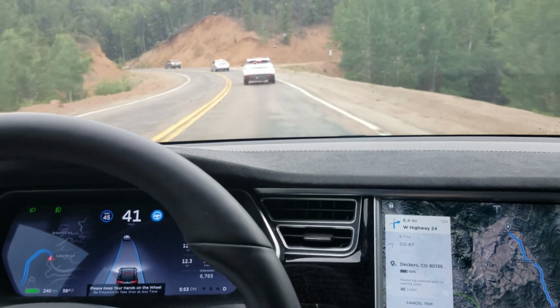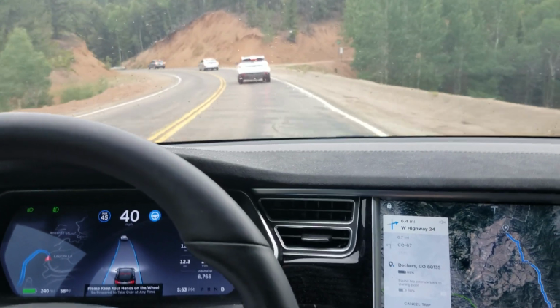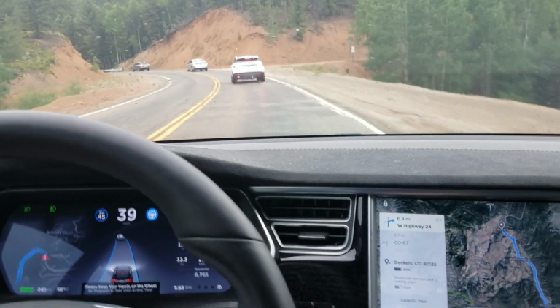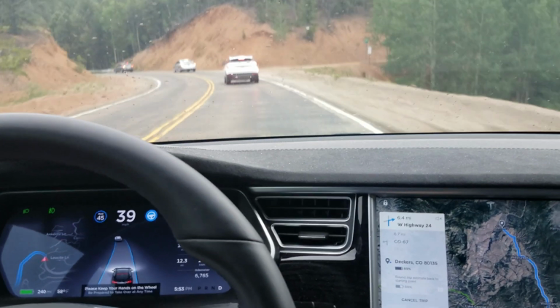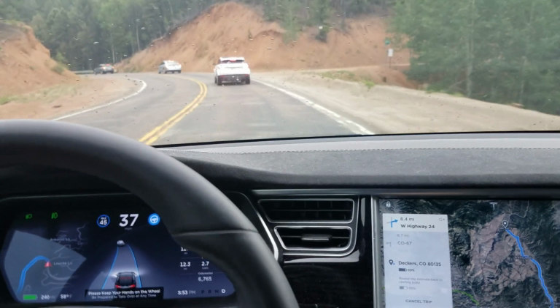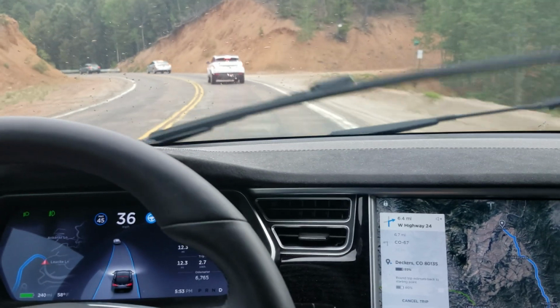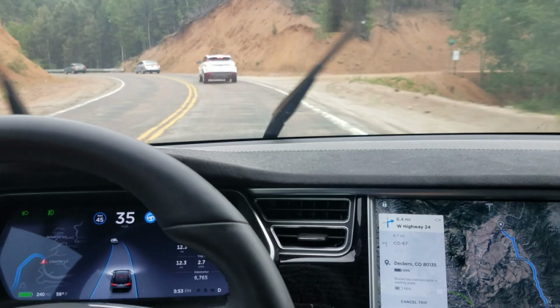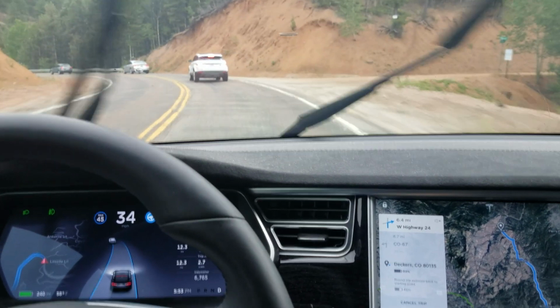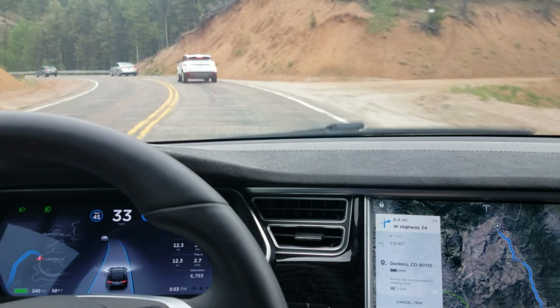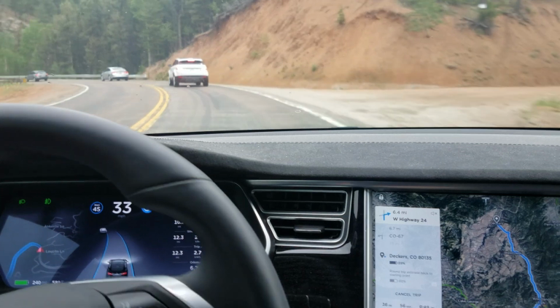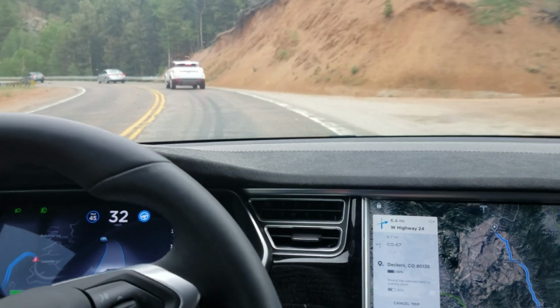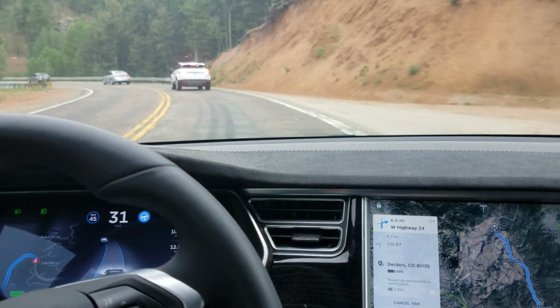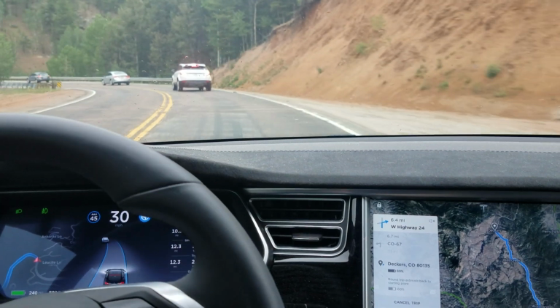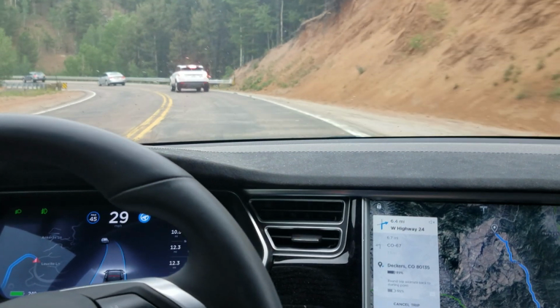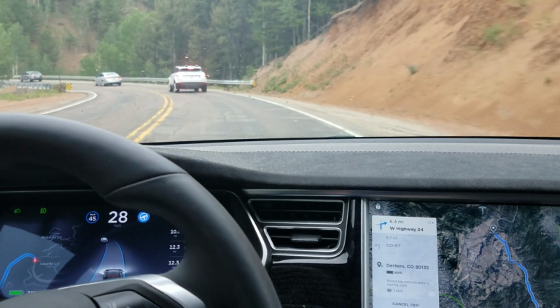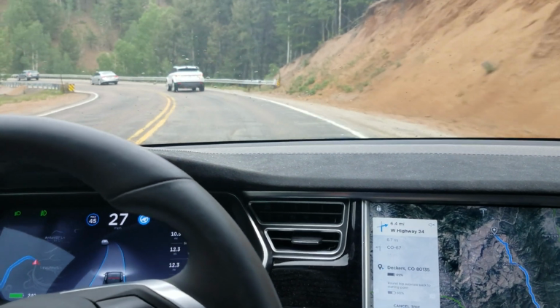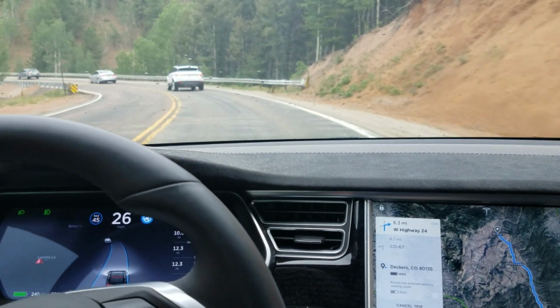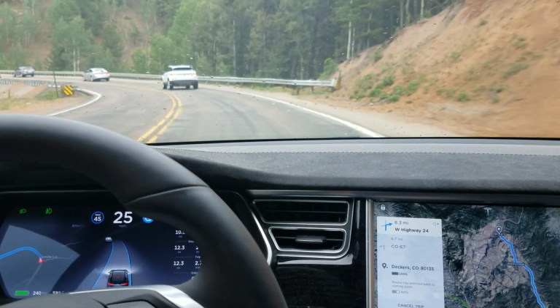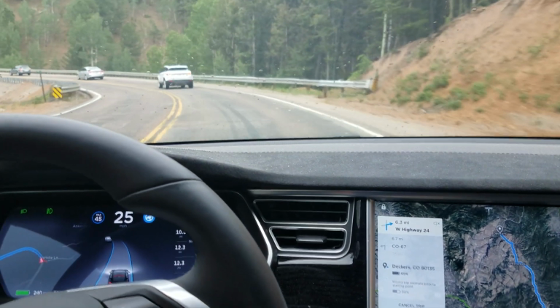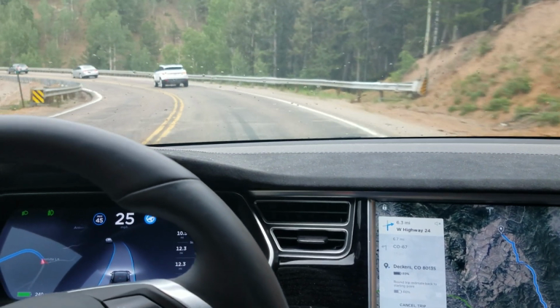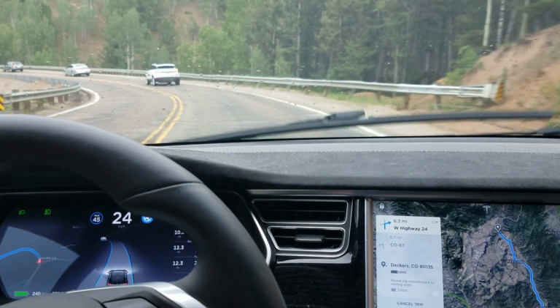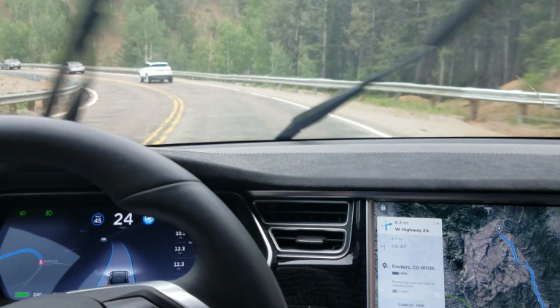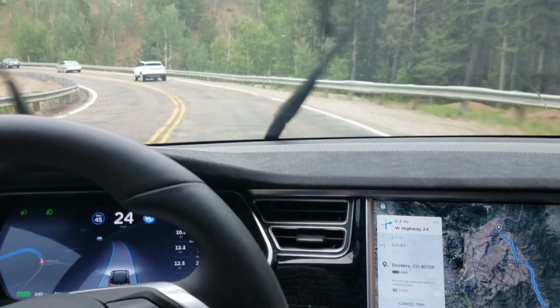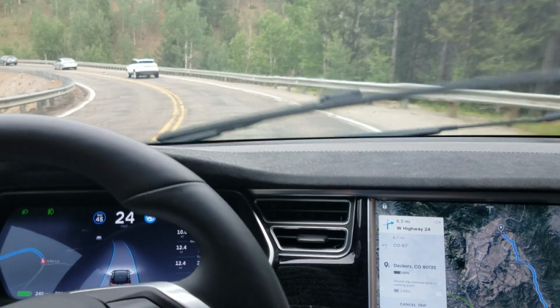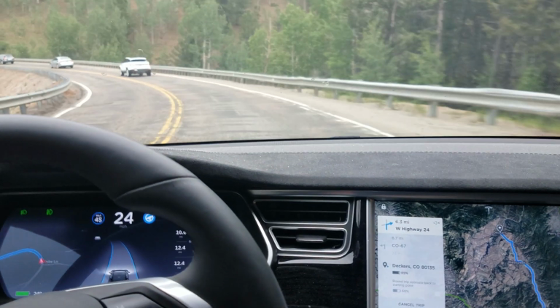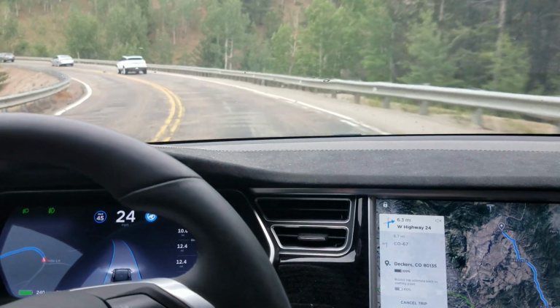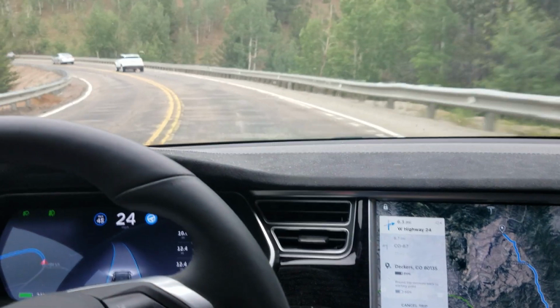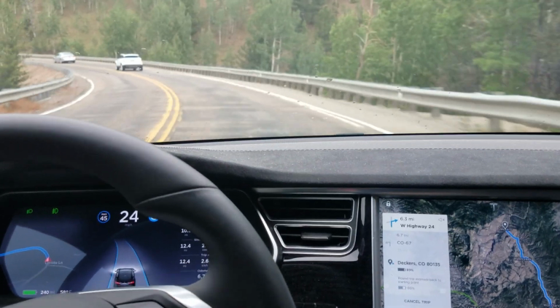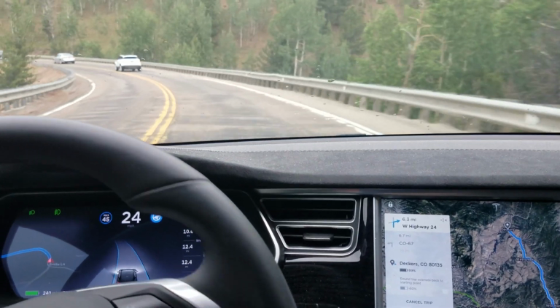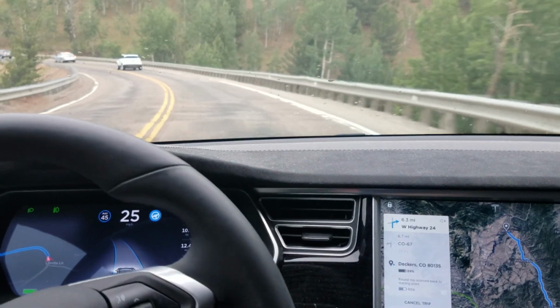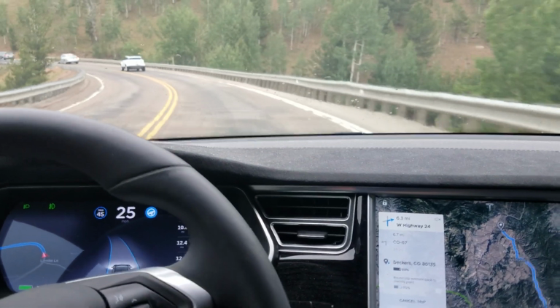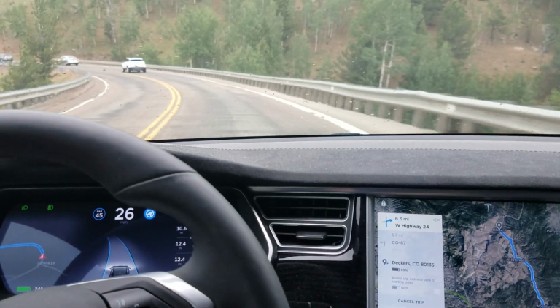Now it's dropped down to 33, 28, 27, 26, 25. Cars are pulling away from me. Yeah, it's driving like a granny on this turn.